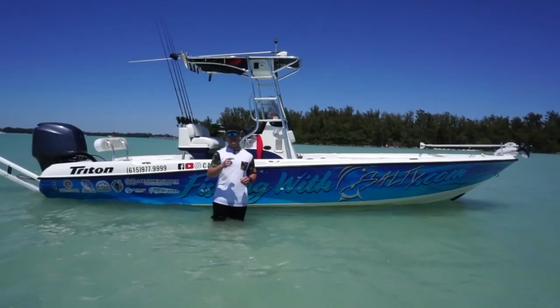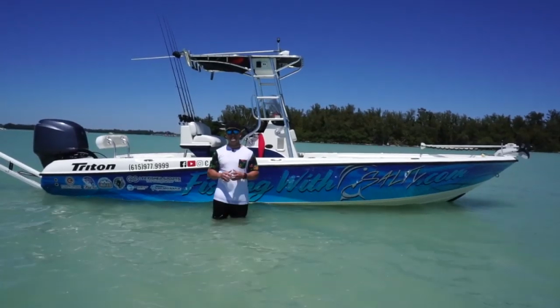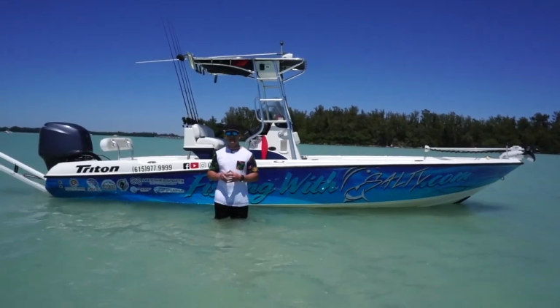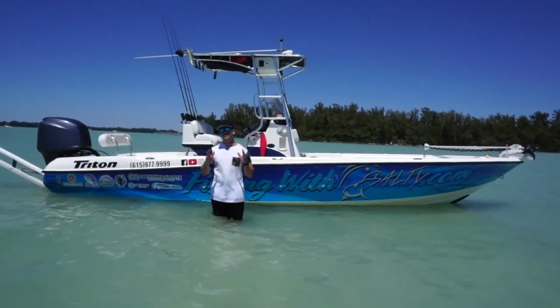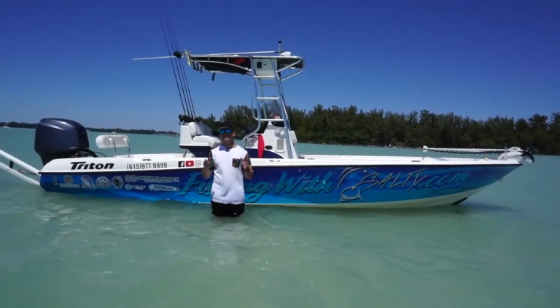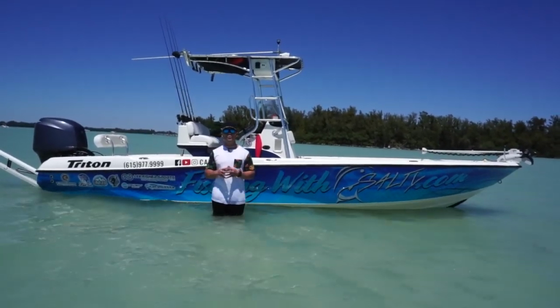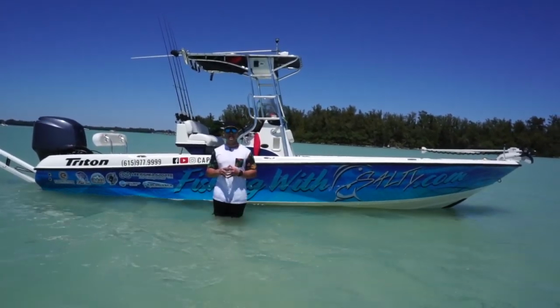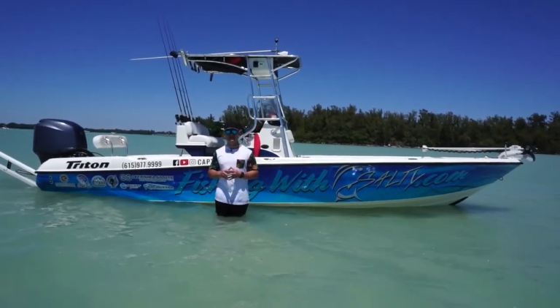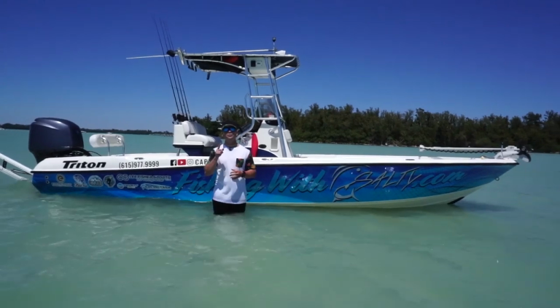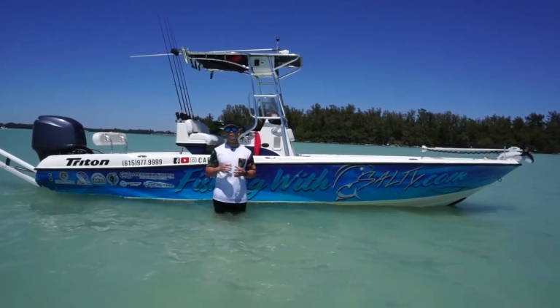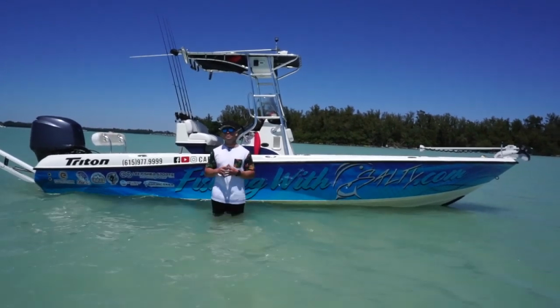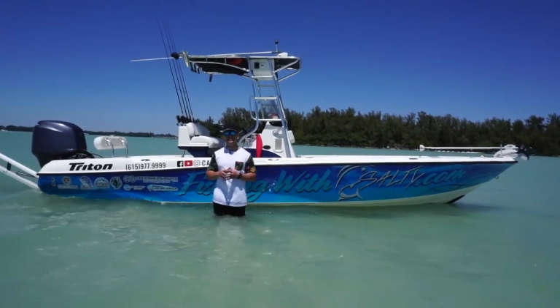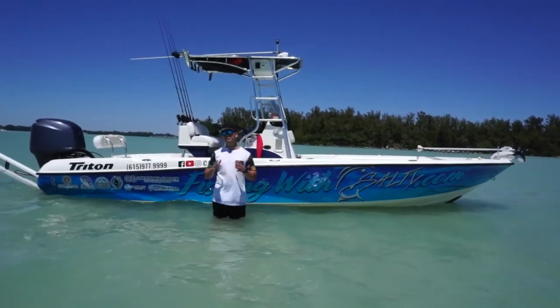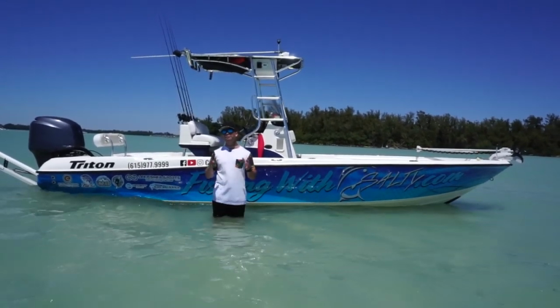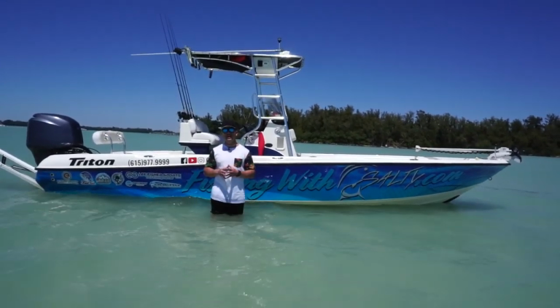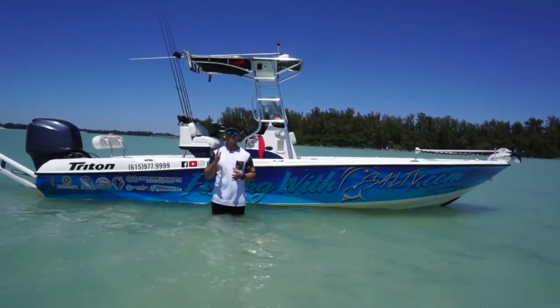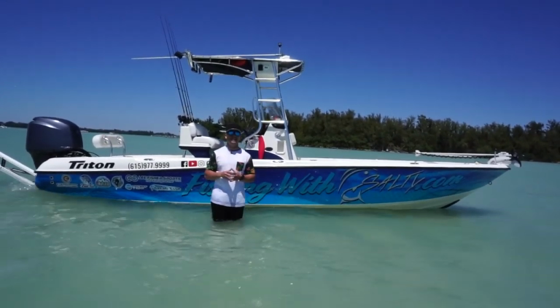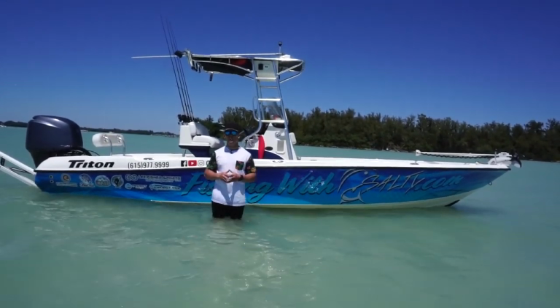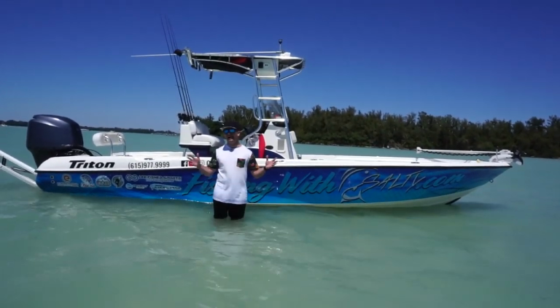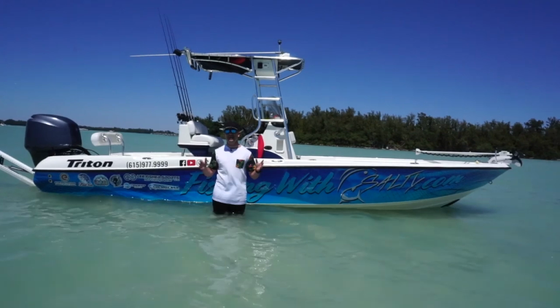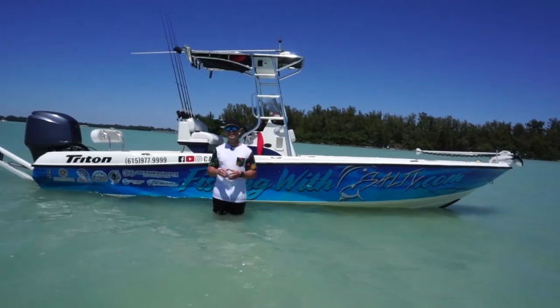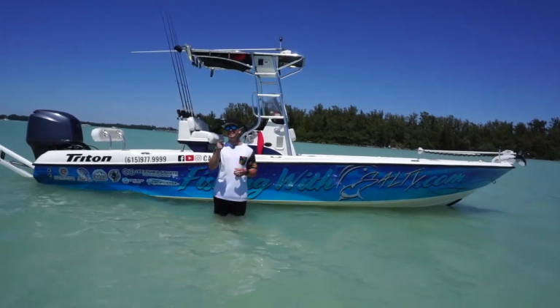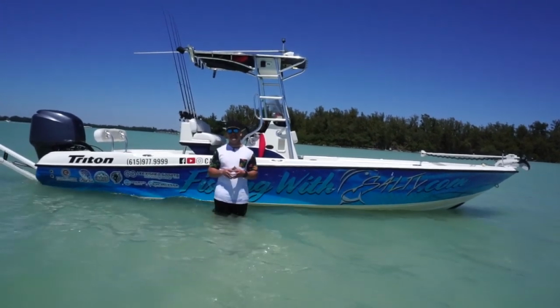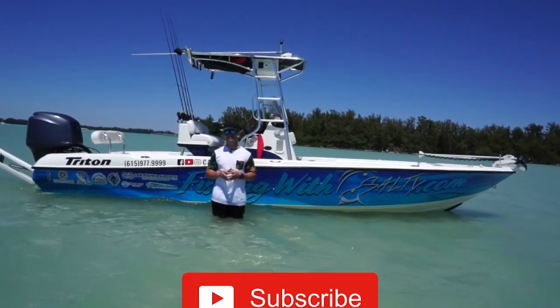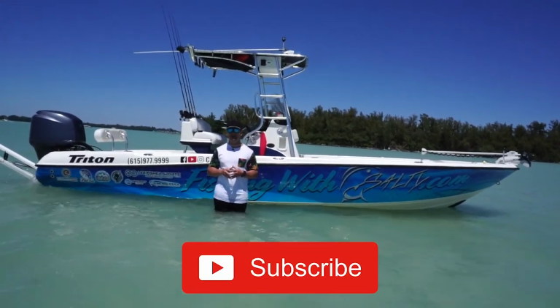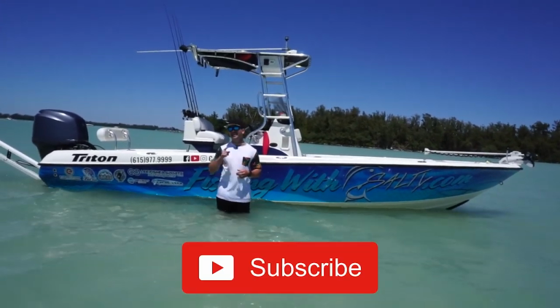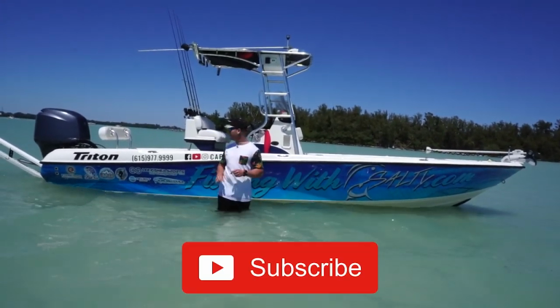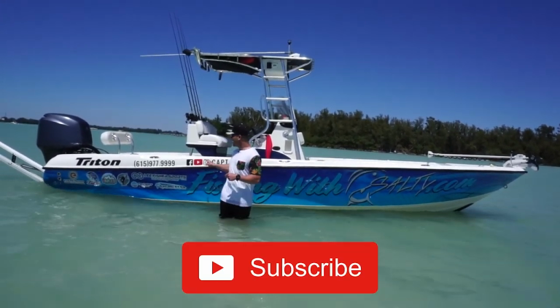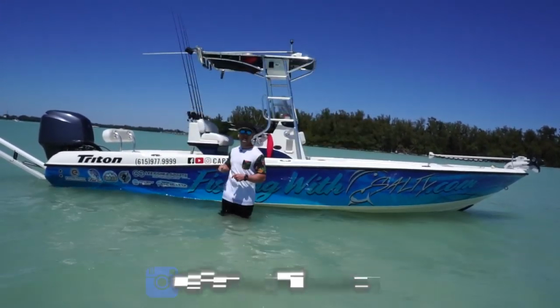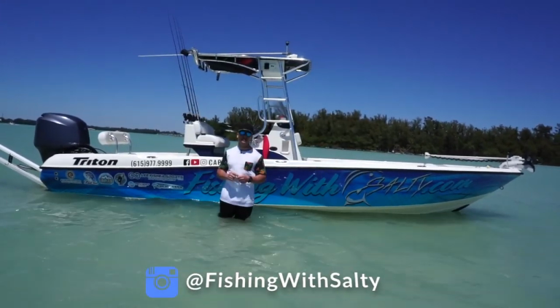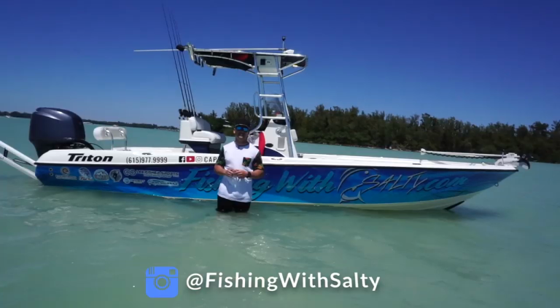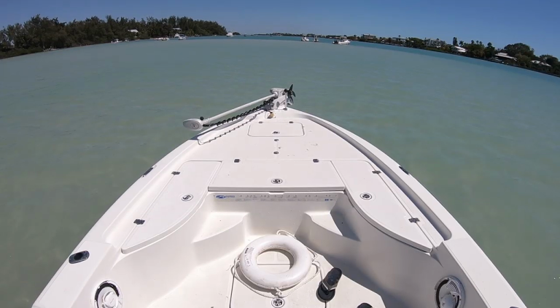Before we dive into this episode, if this is your first time viewing one of my episodes, I'd like to welcome you to my channel. If you like boating, fishing, or just positive vibes, please consider subscribing. And don't forget to check out my Instagram channel.